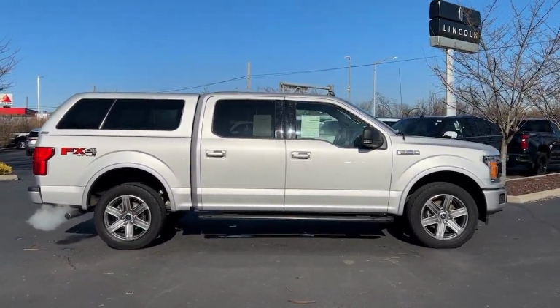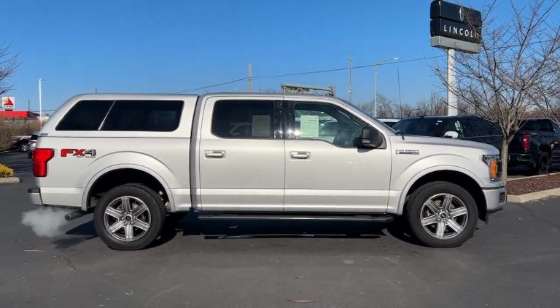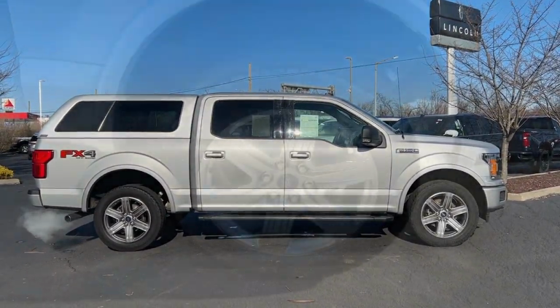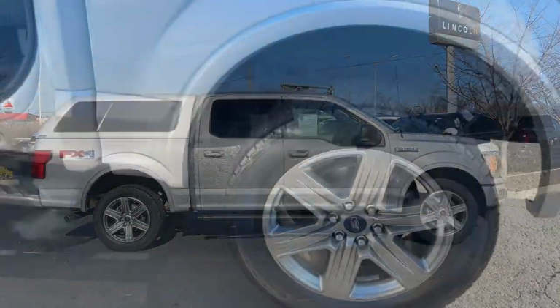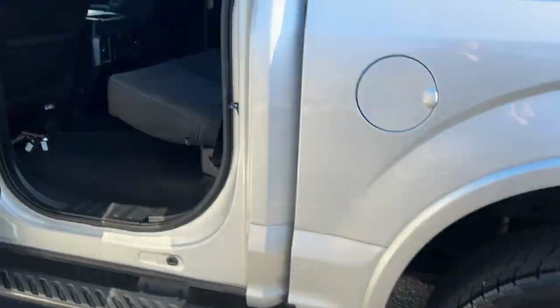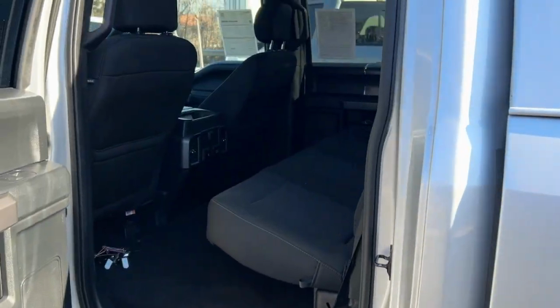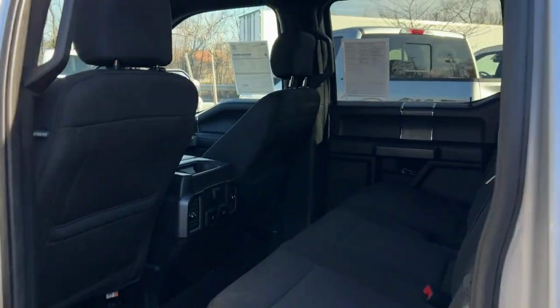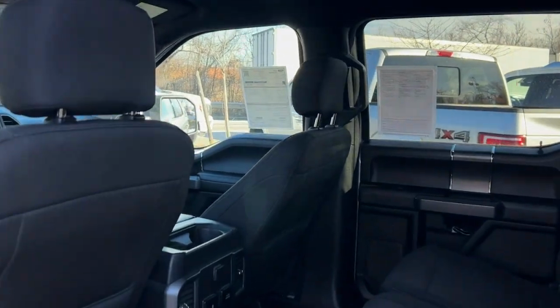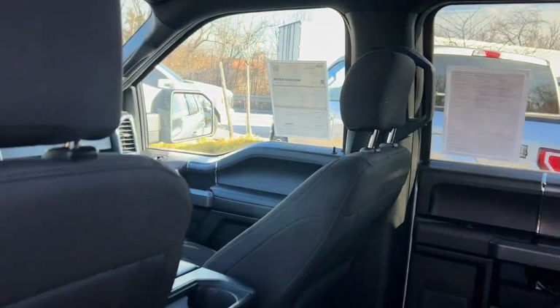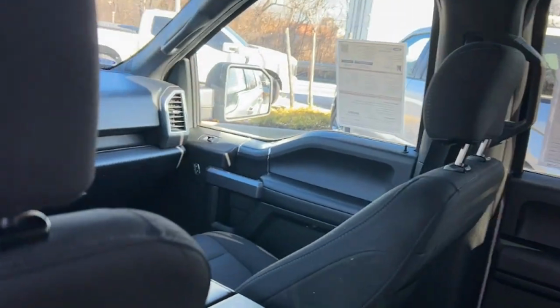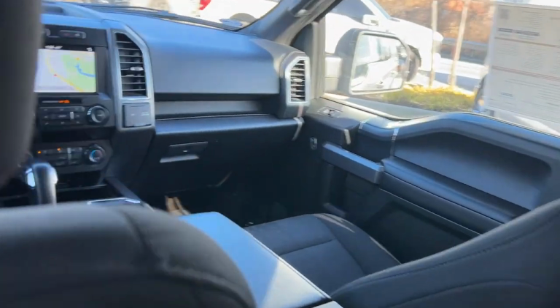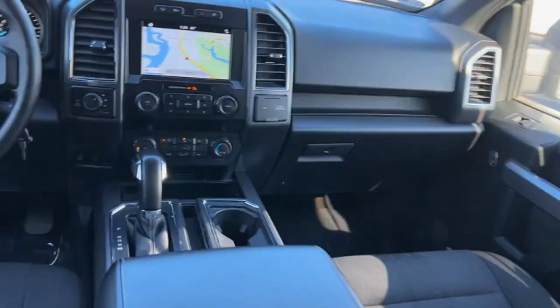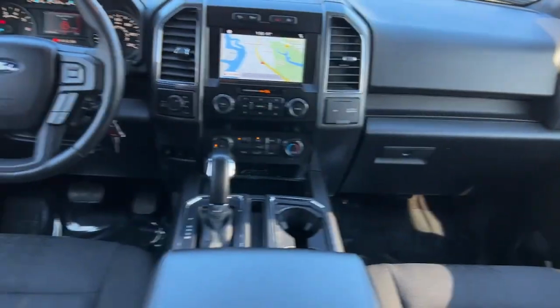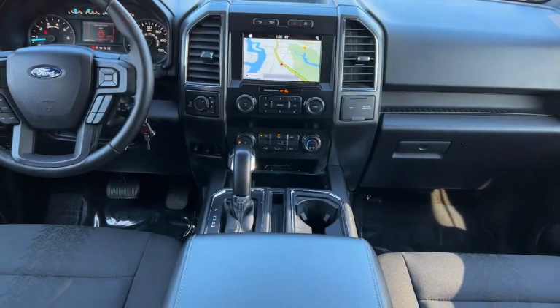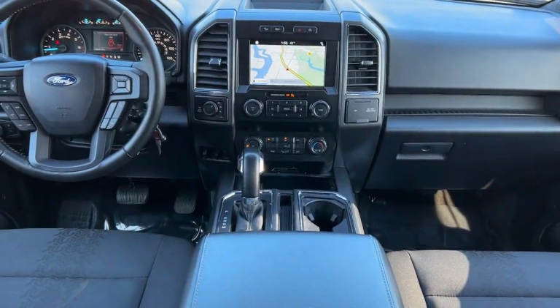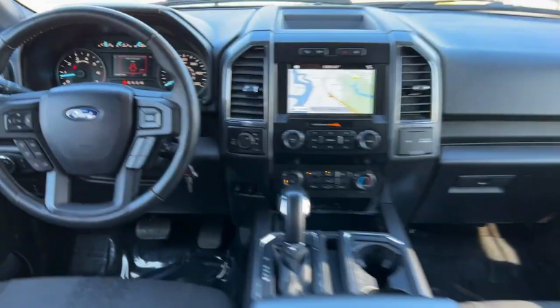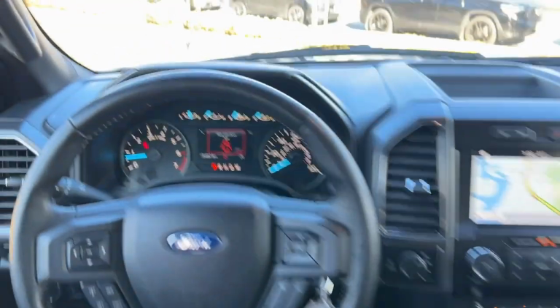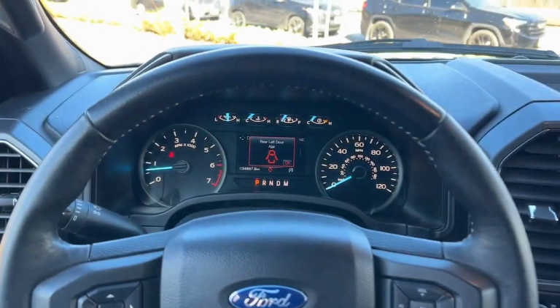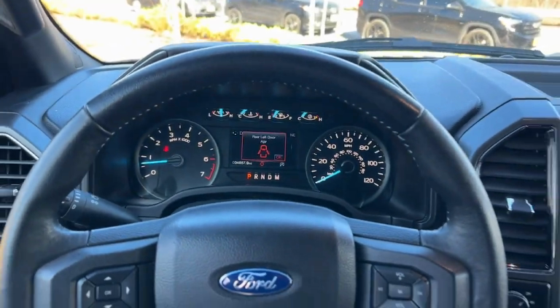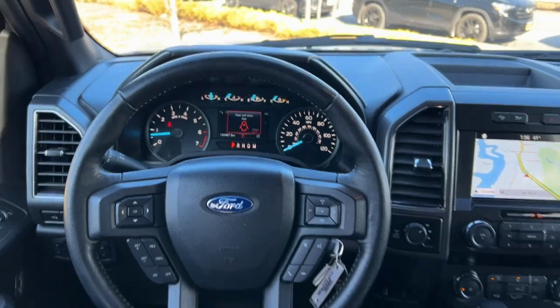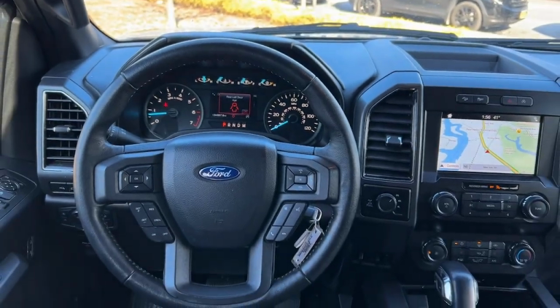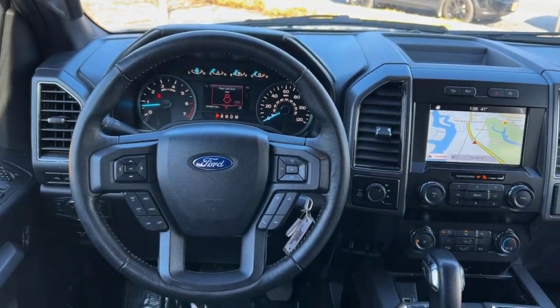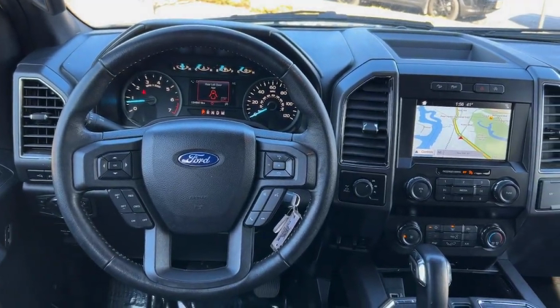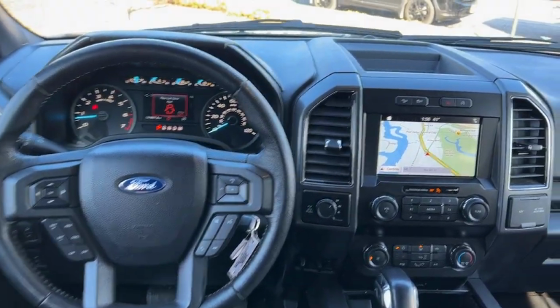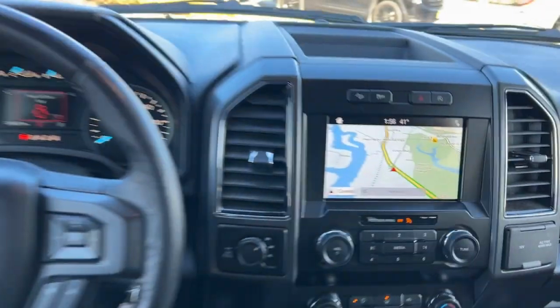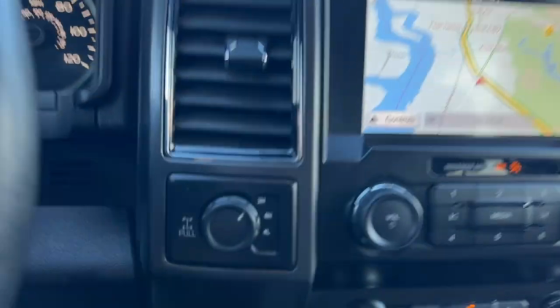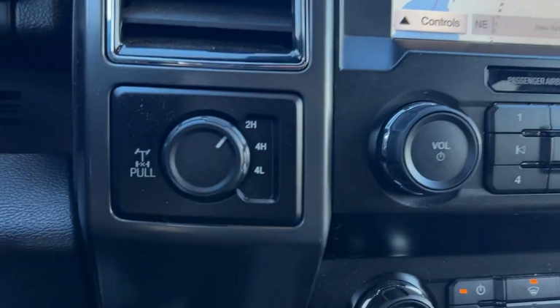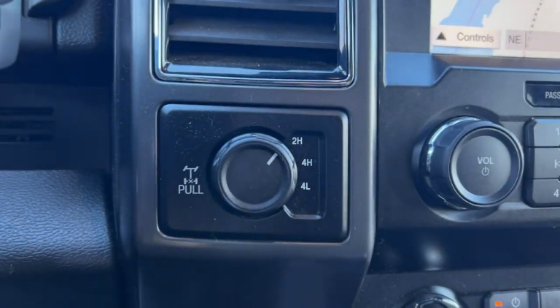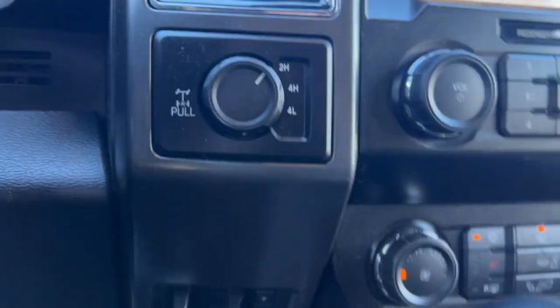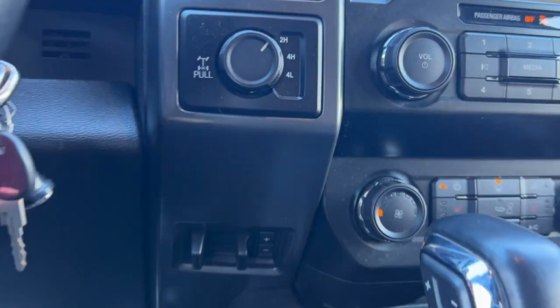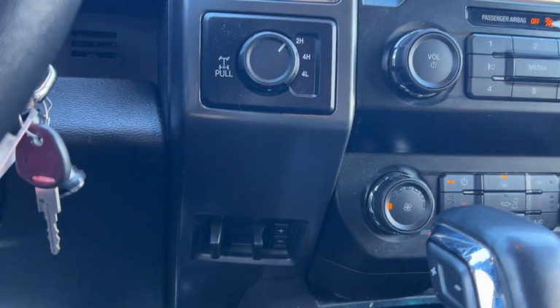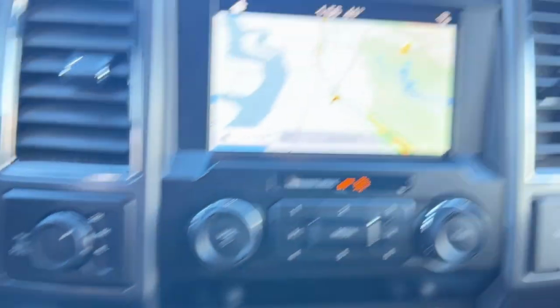Navigation system, keyless entry, remote engine start, satellite radio, chrome wheels, heated mirrors, fog lamps, steering wheel audio controls, aluminum wheels, trailer hitch.